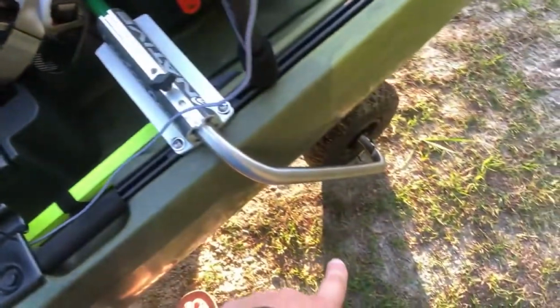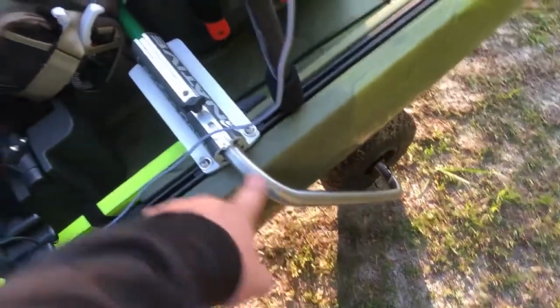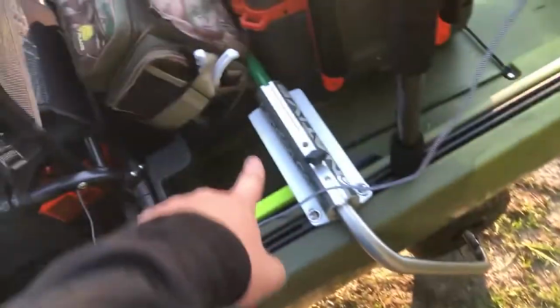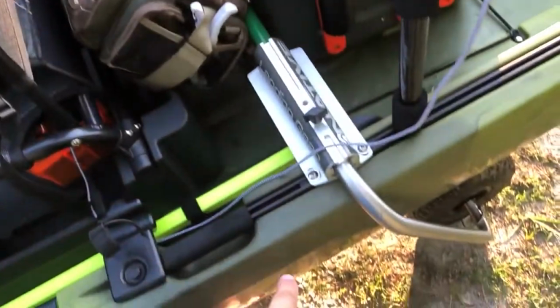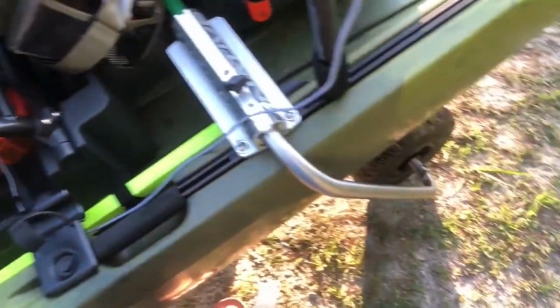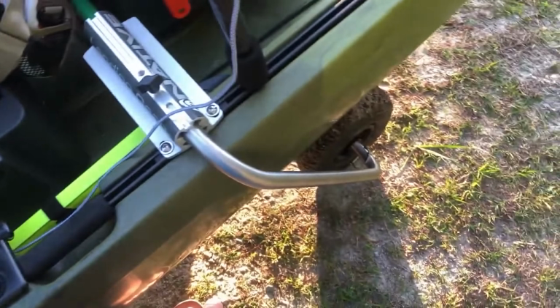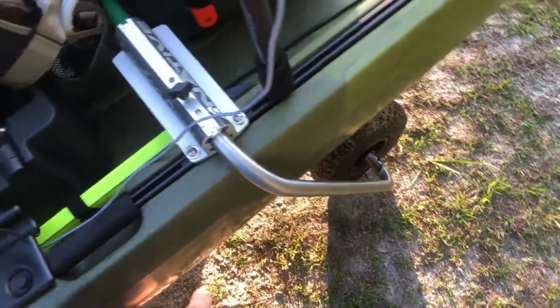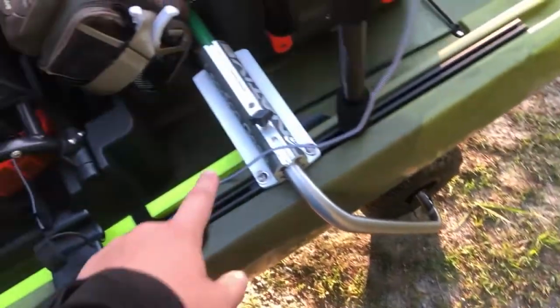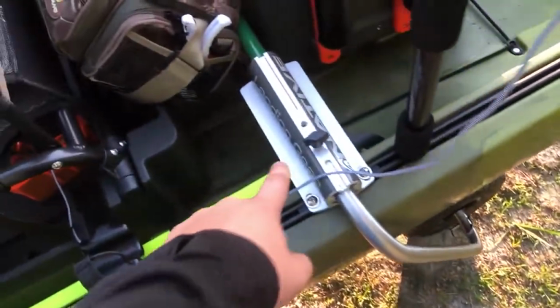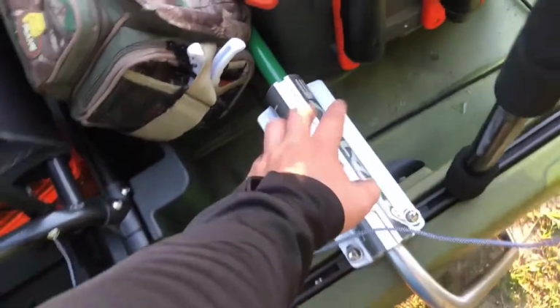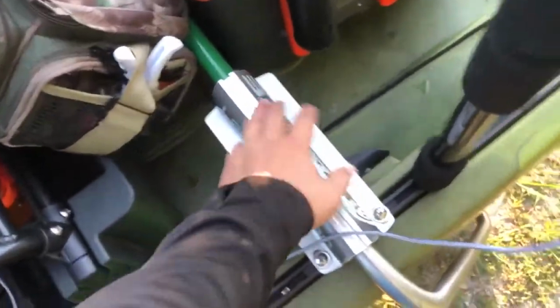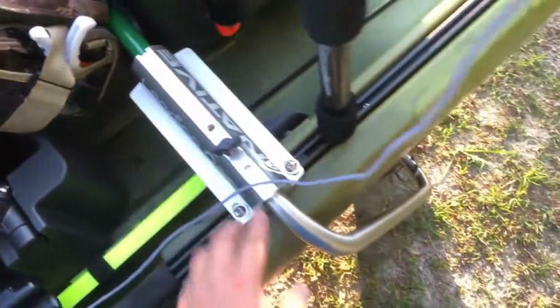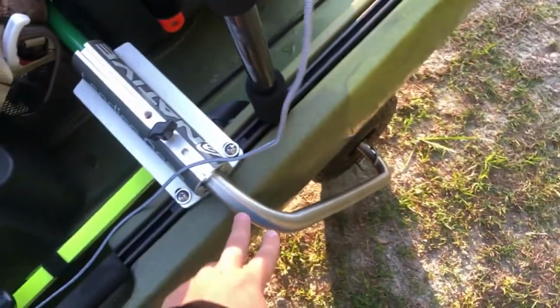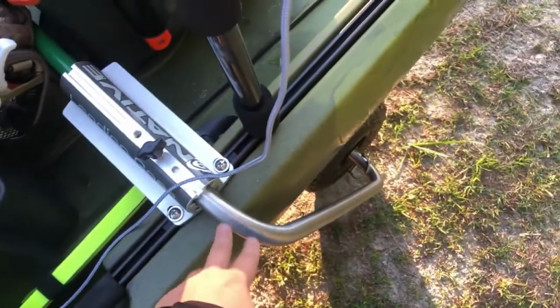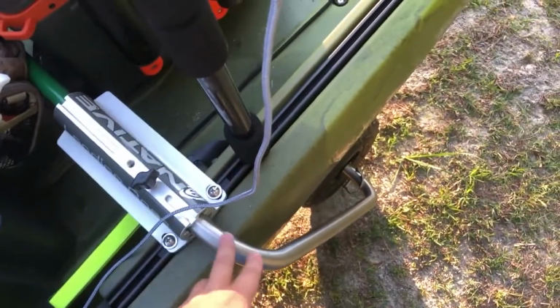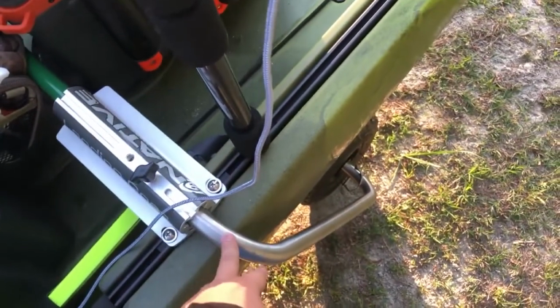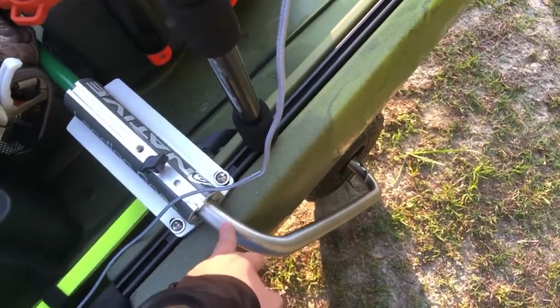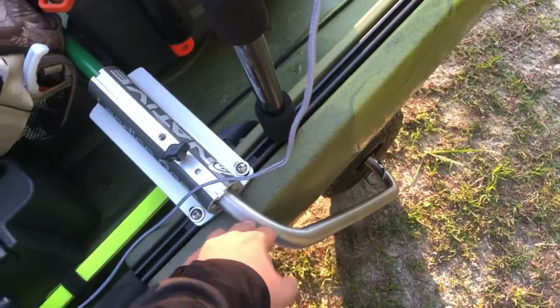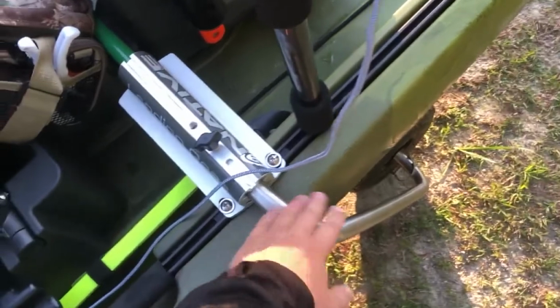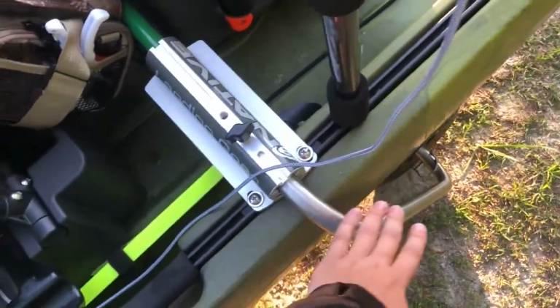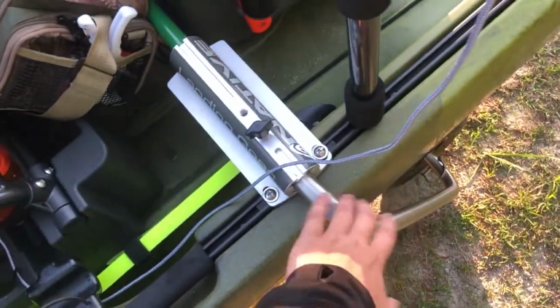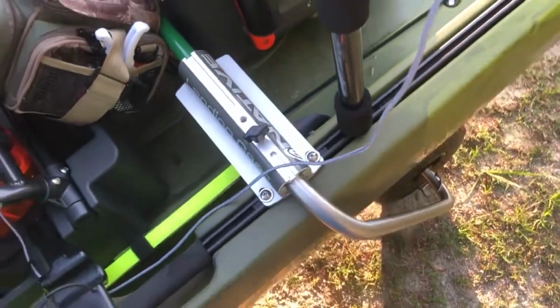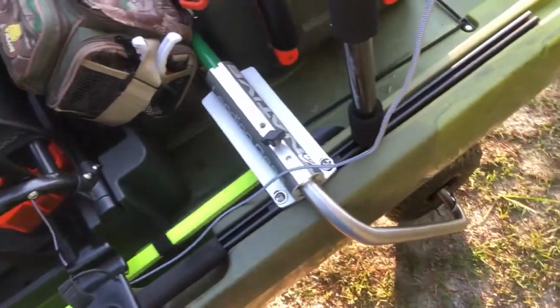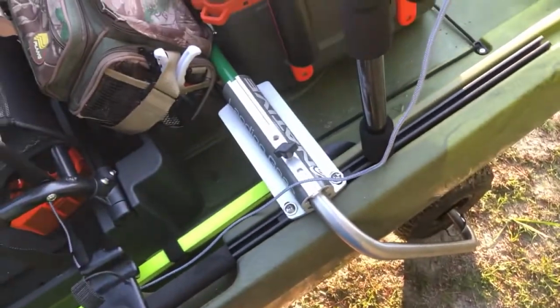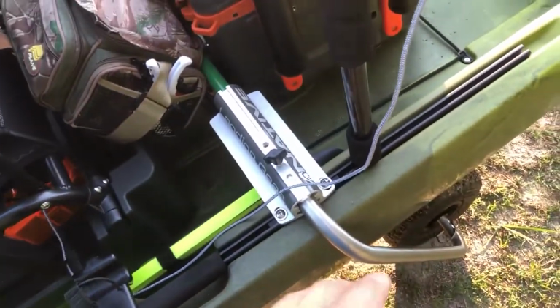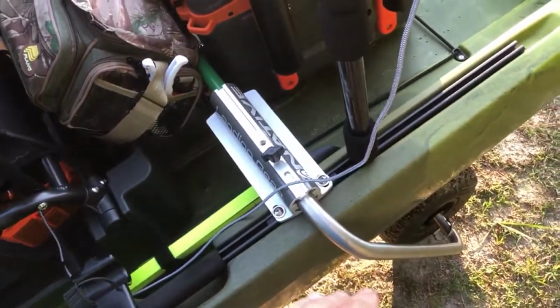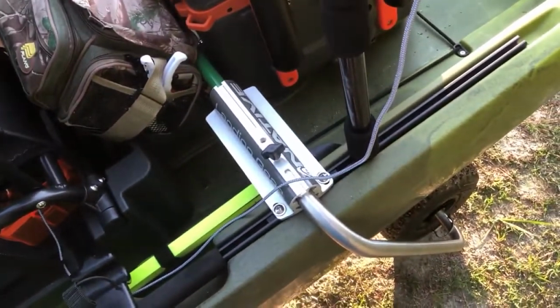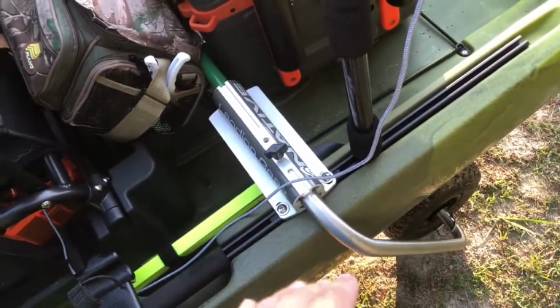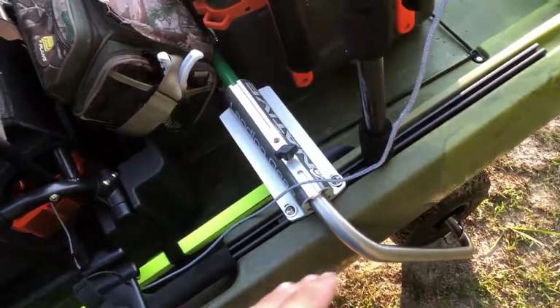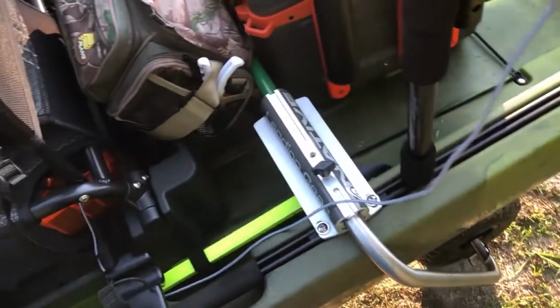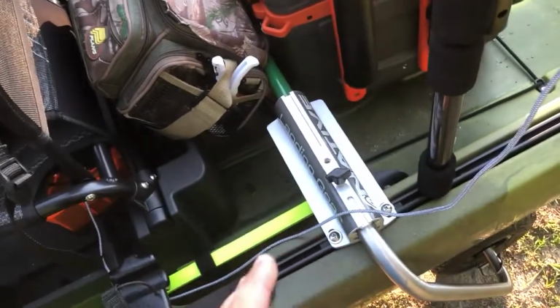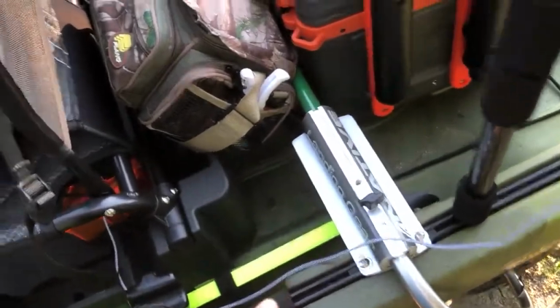Boondocks landing gear is a must for this boat — it's a big boat and this works great. The only thing I'll say is when you get in the water, you have to push it down and then pull it out because of the air in the tires. It takes a little getting used to but you'll get used to it.